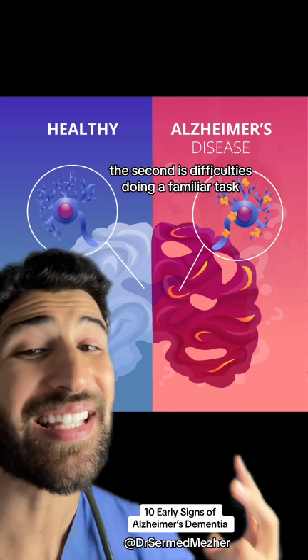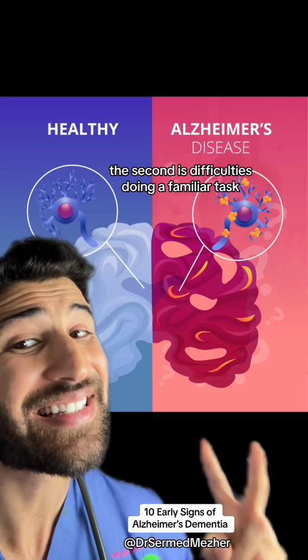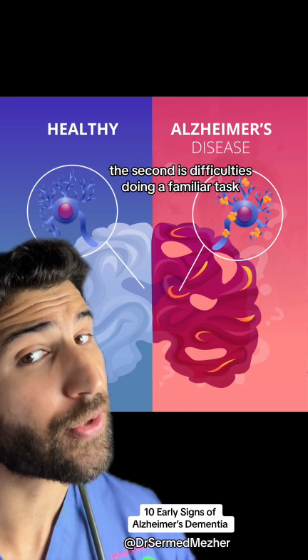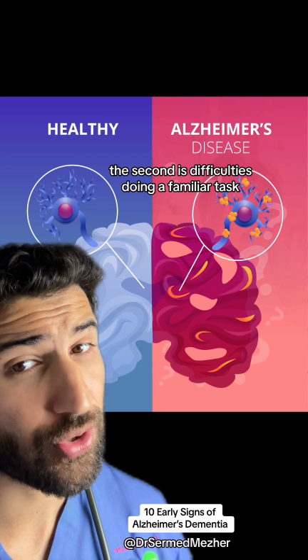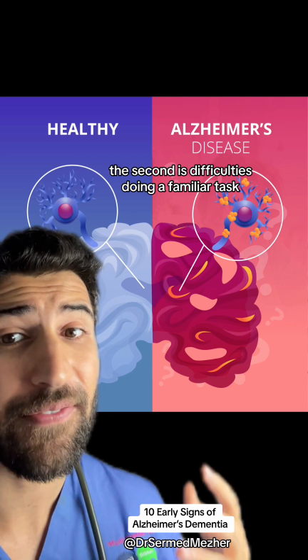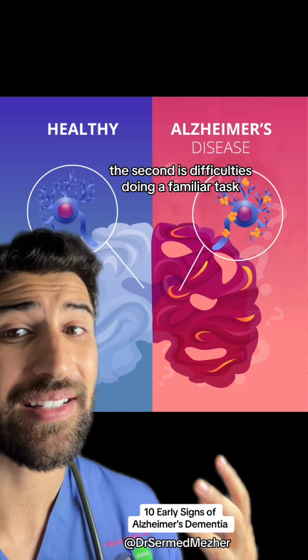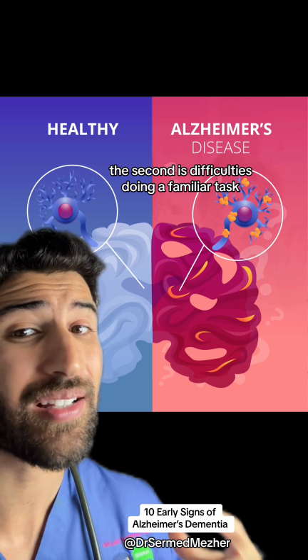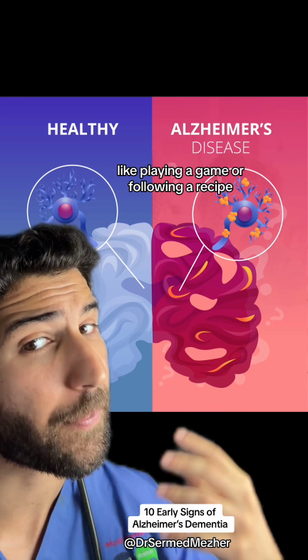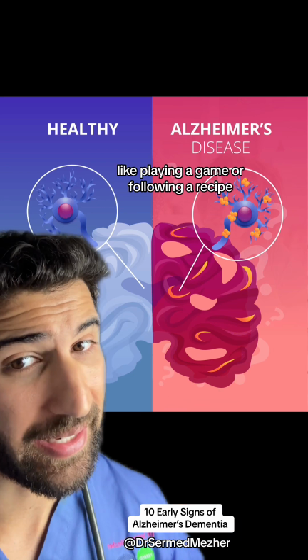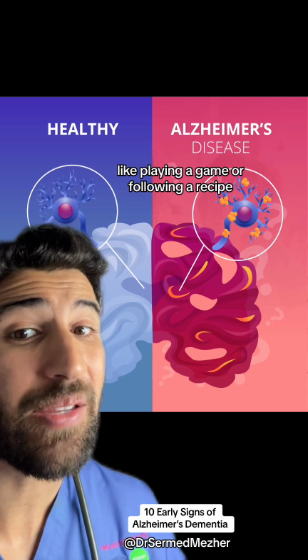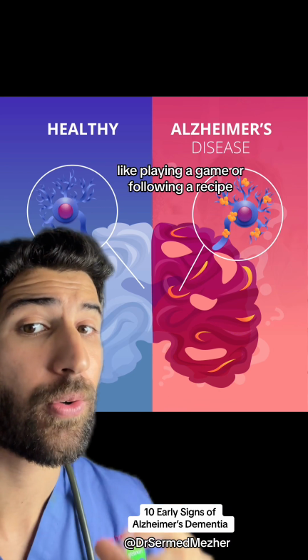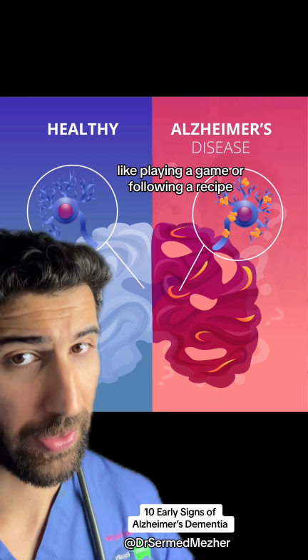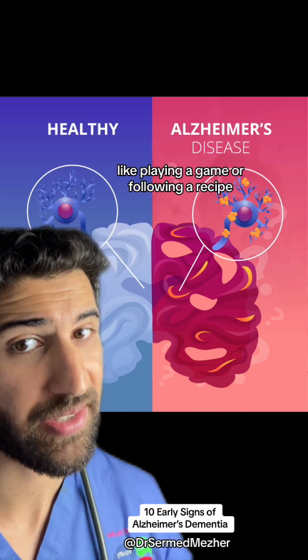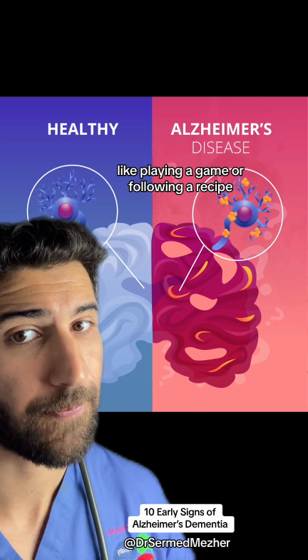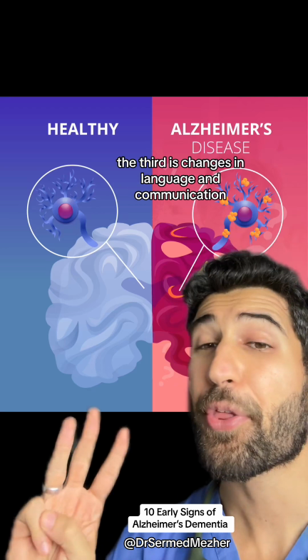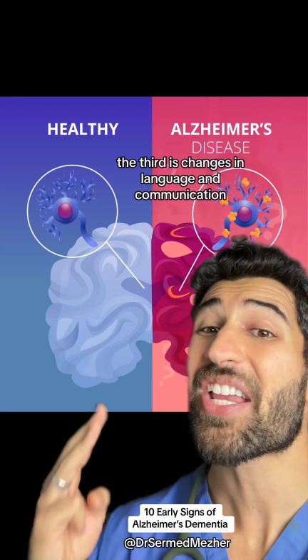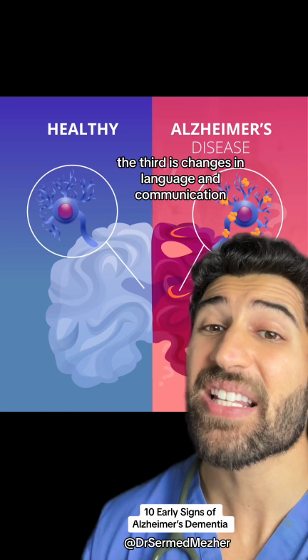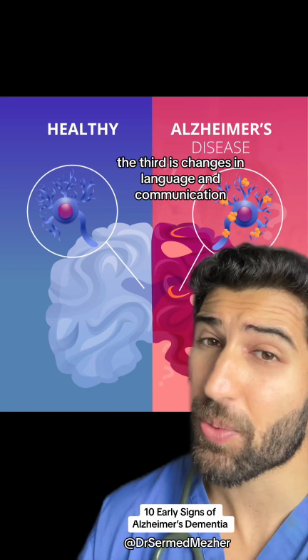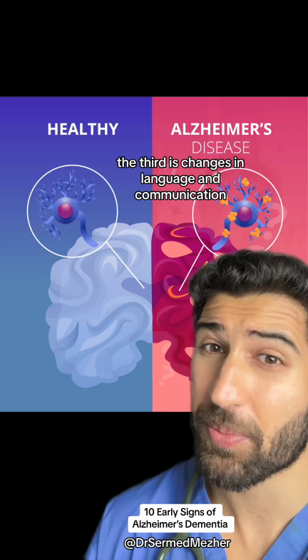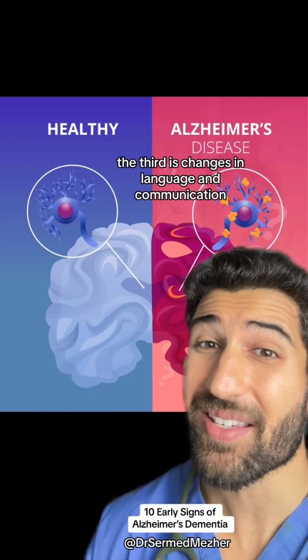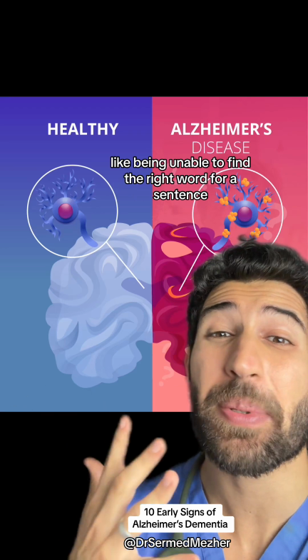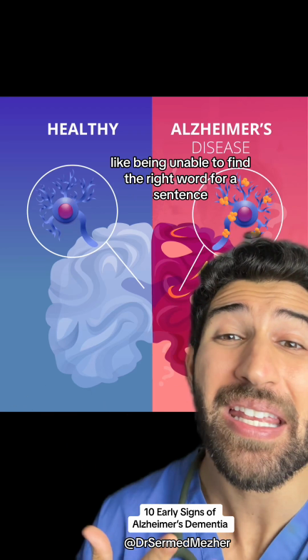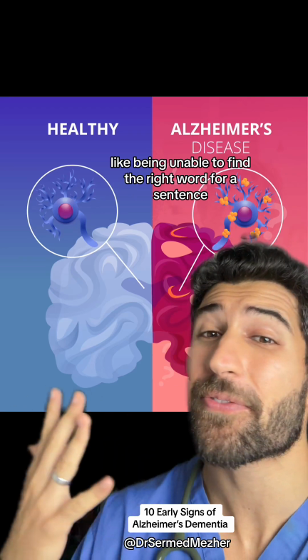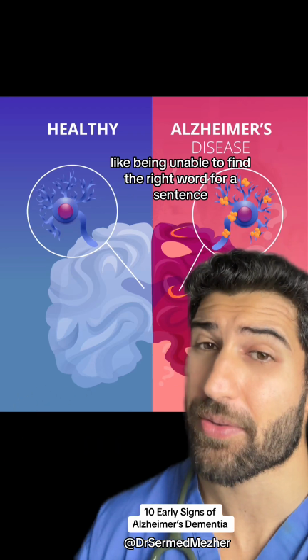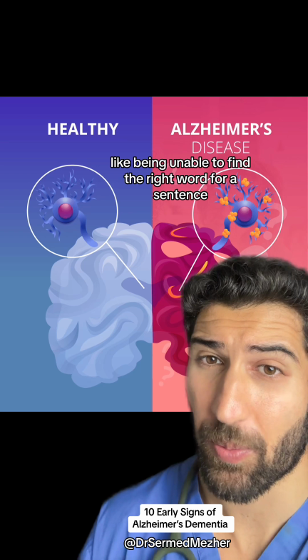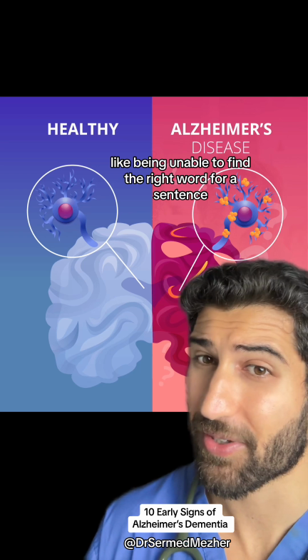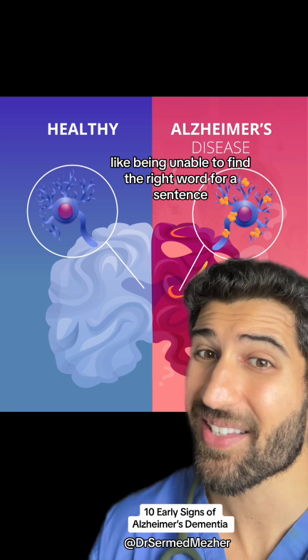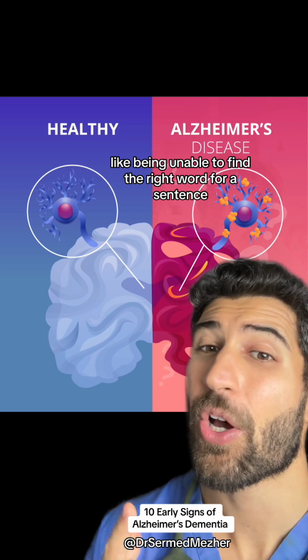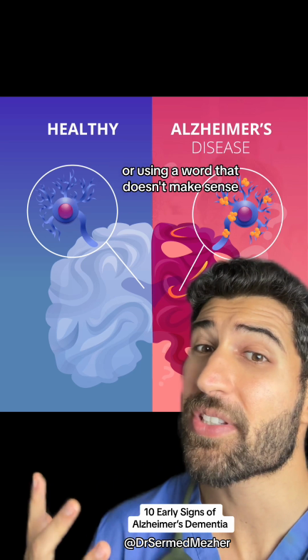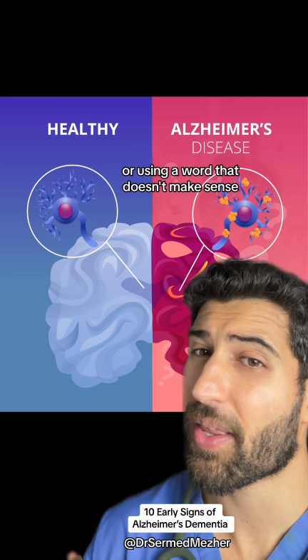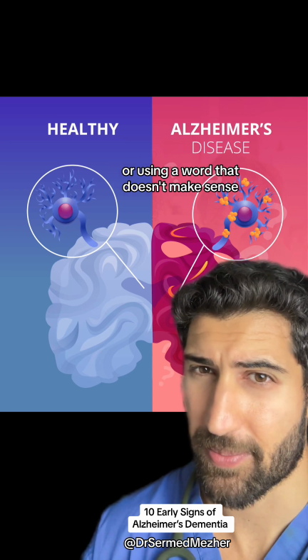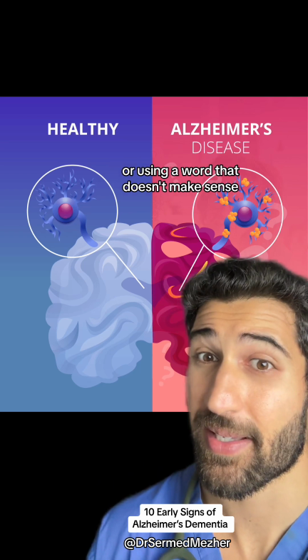The second is difficulties doing a familiar task, like playing a game or following a recipe. The third is changes in language and communication, like being unable to find the right word for a sentence or using a word that doesn't make sense.